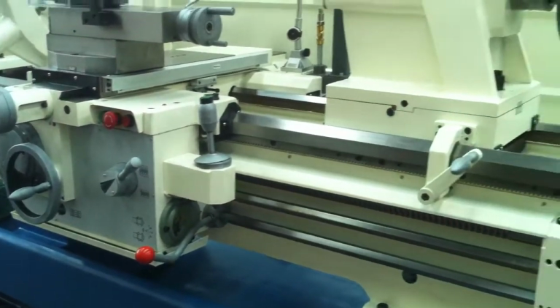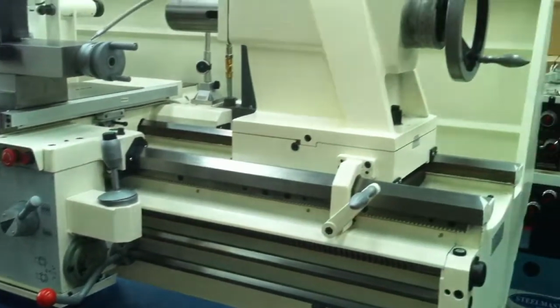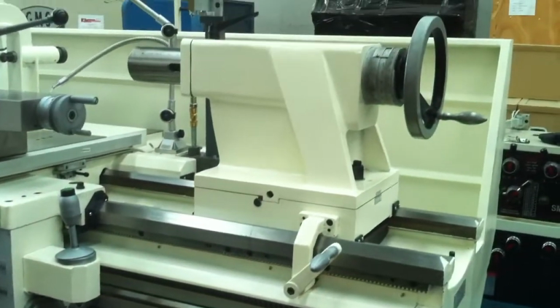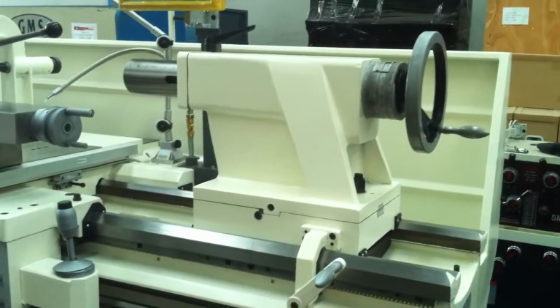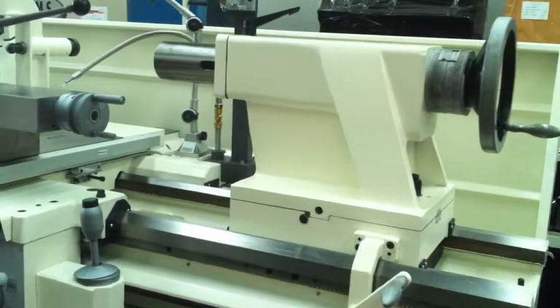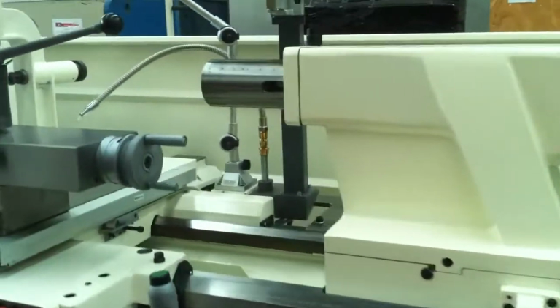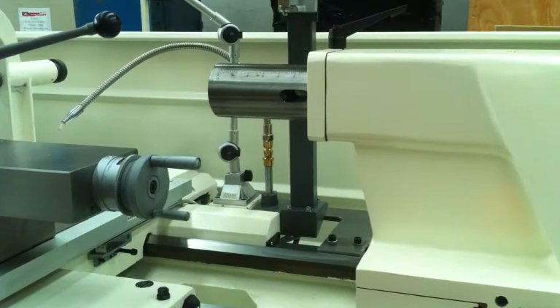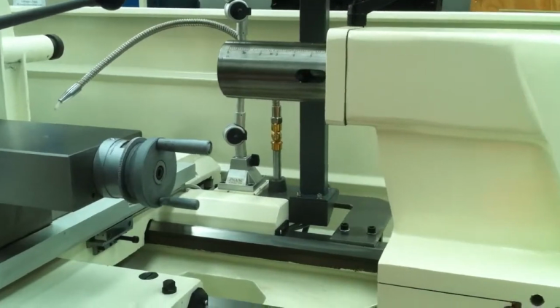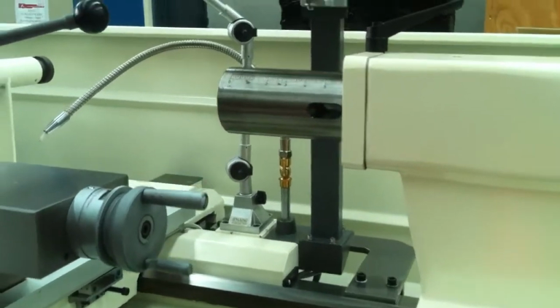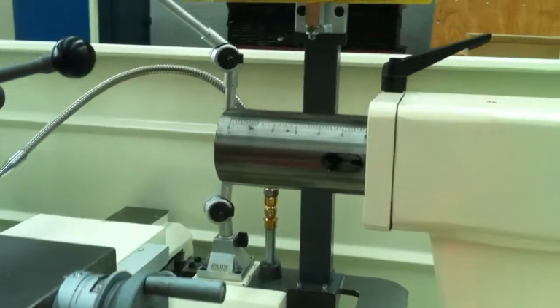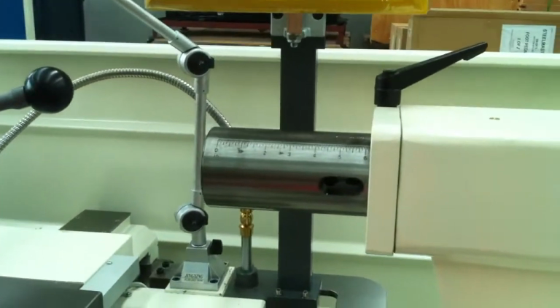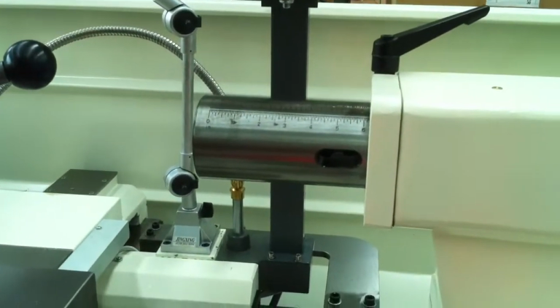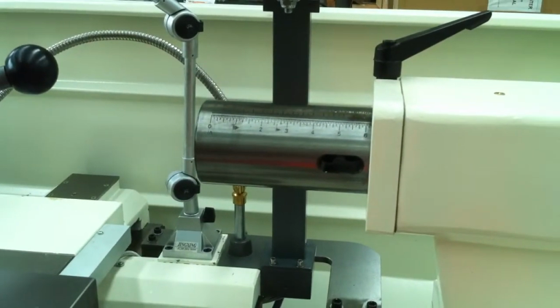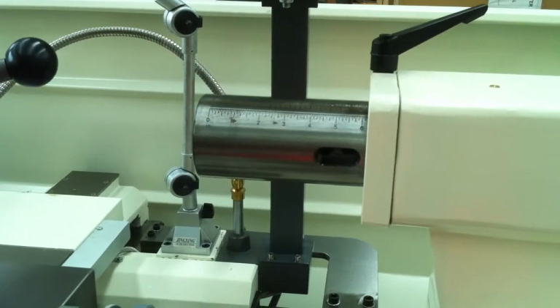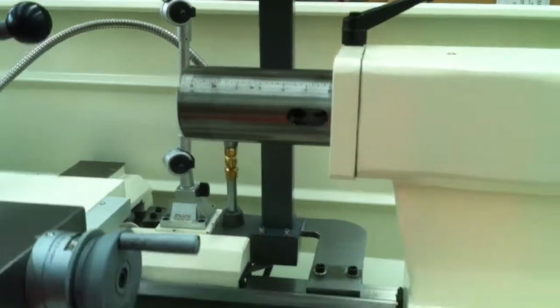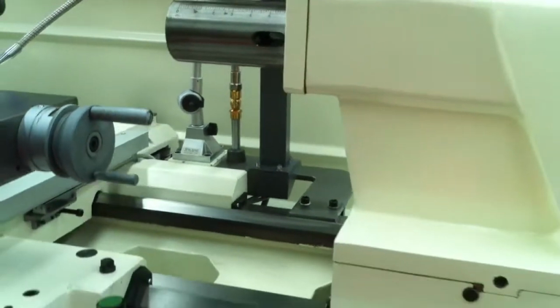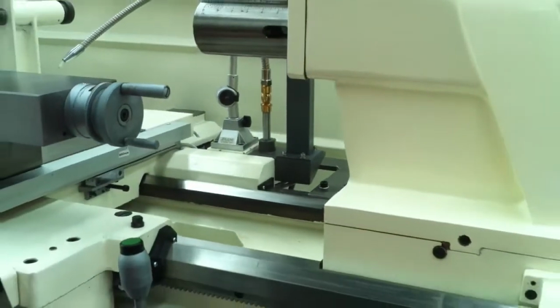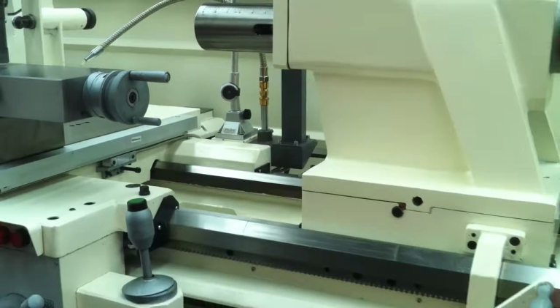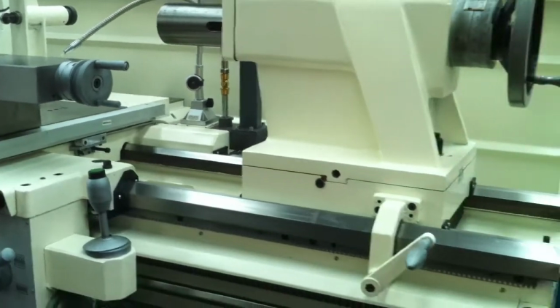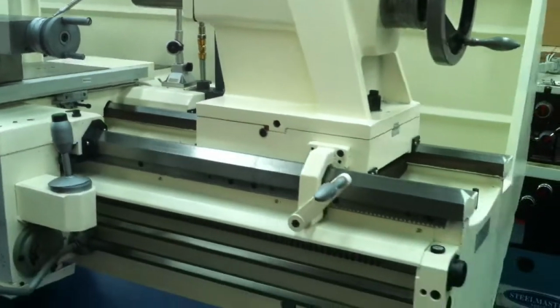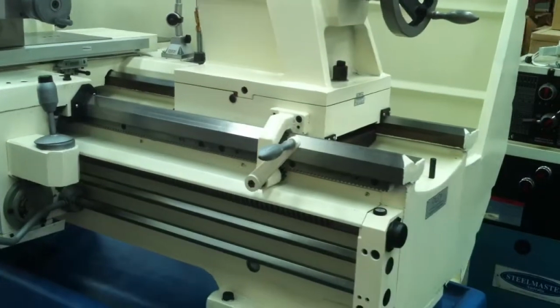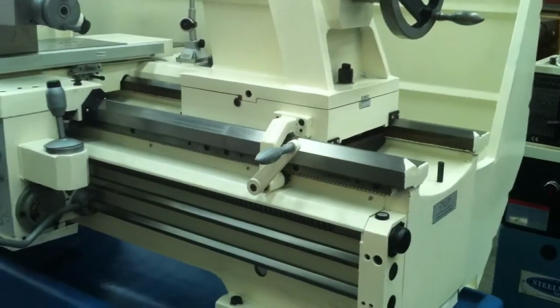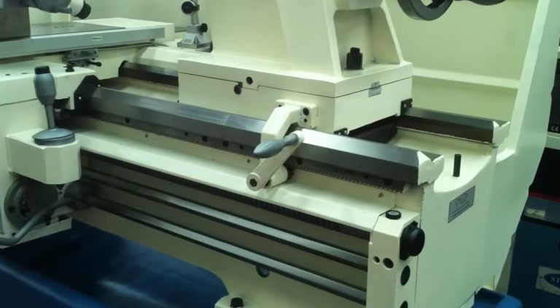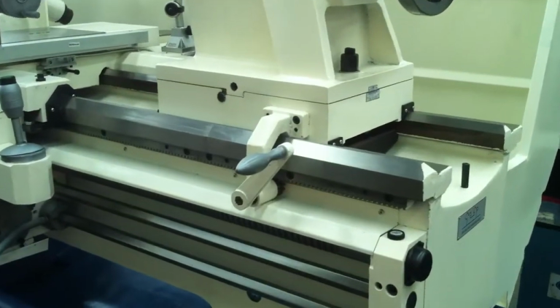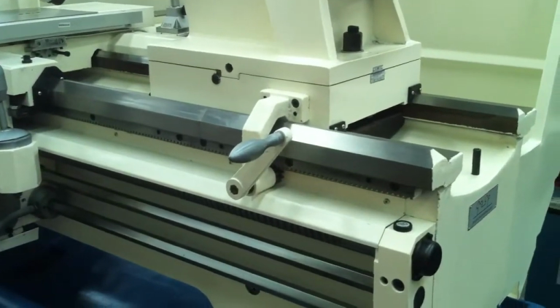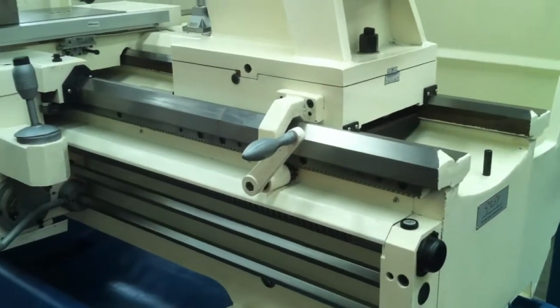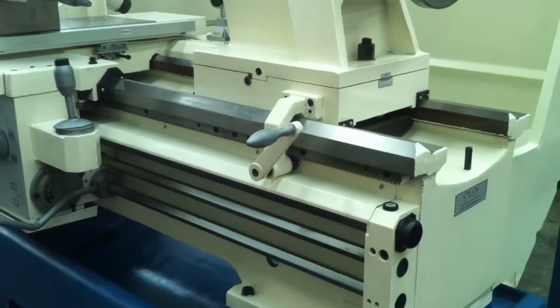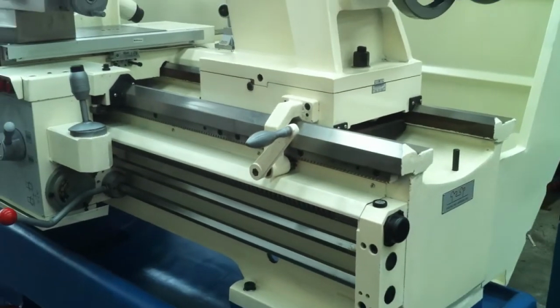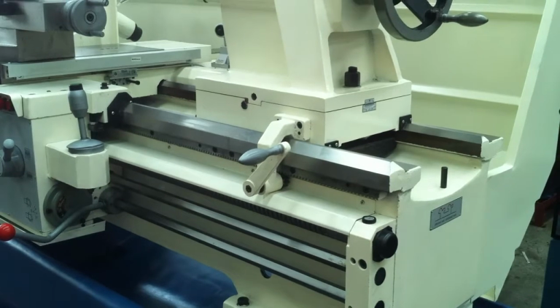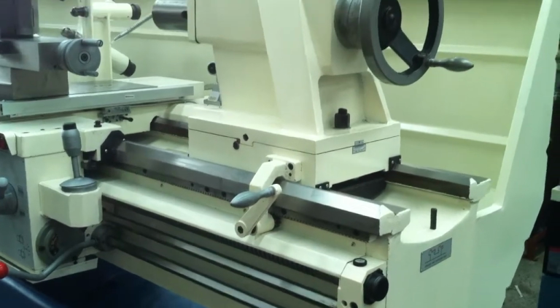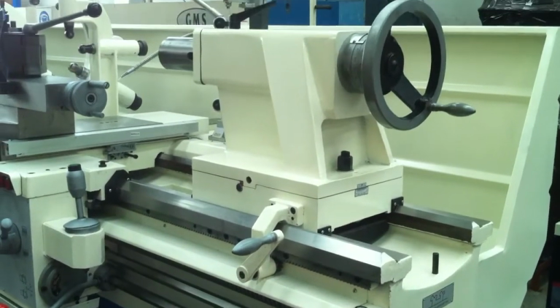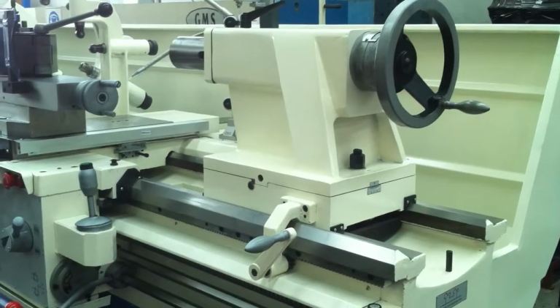We also have a heavy-duty tail stock, as you can see there, which is calibrated in both metric and imperial. Our tail stock also has a hand wheel assist for movement down the bed.